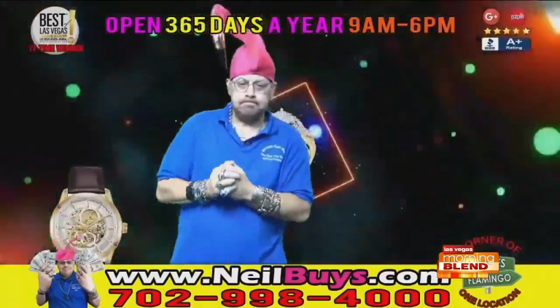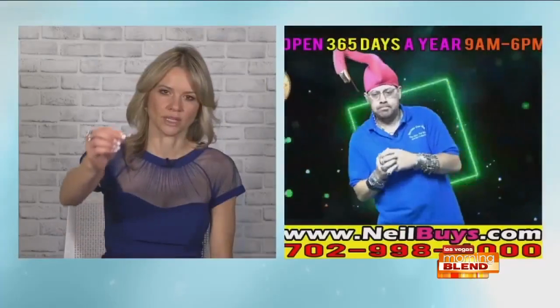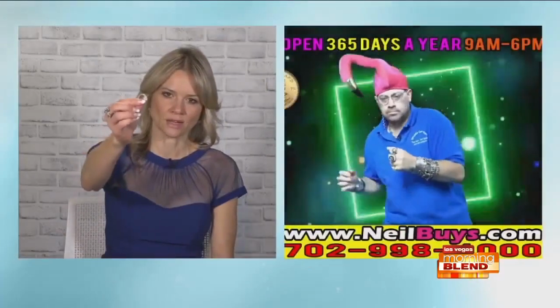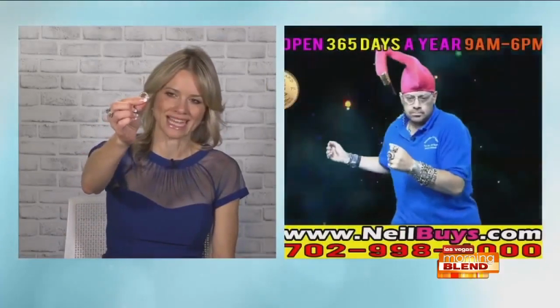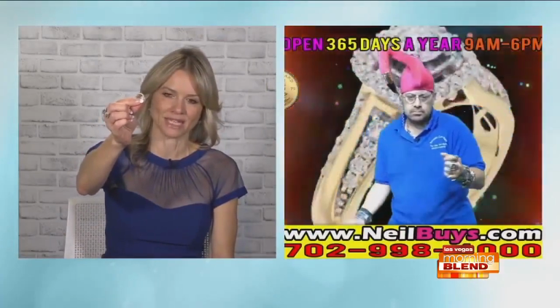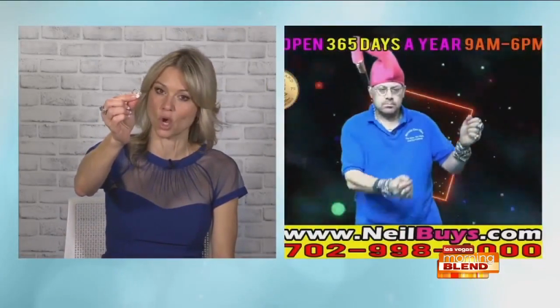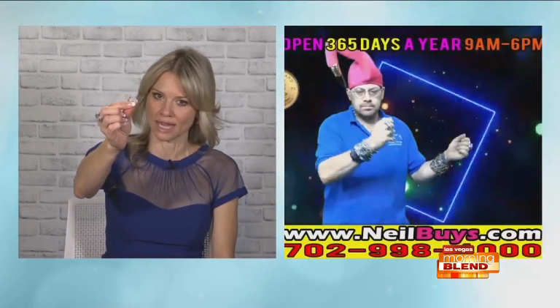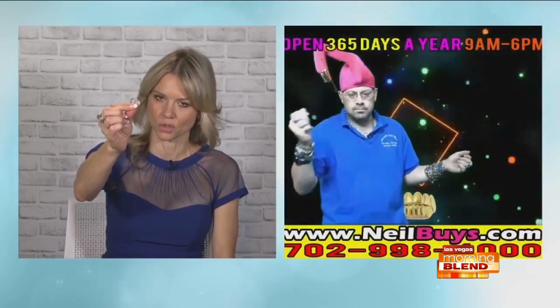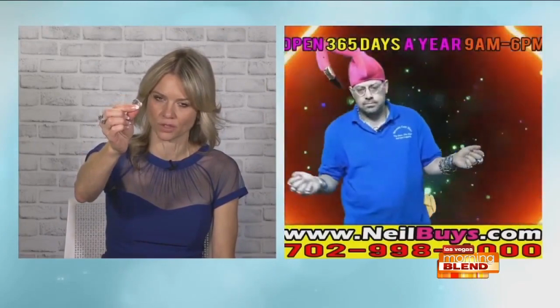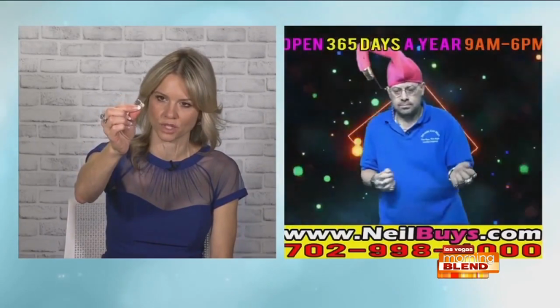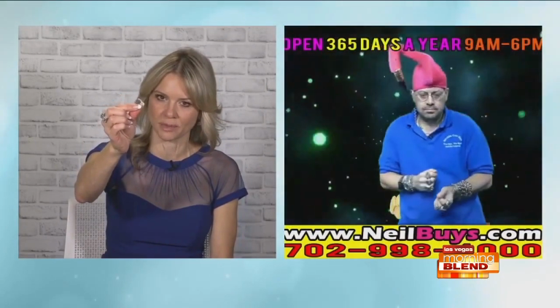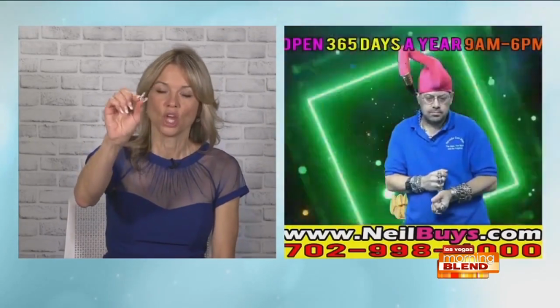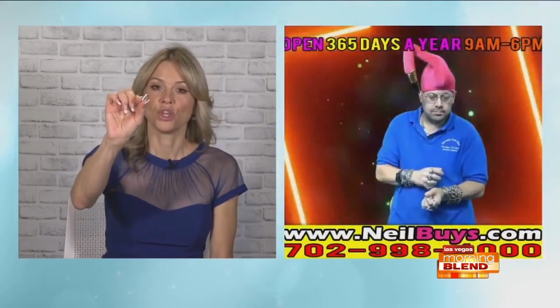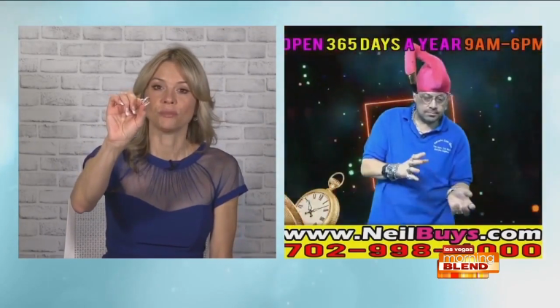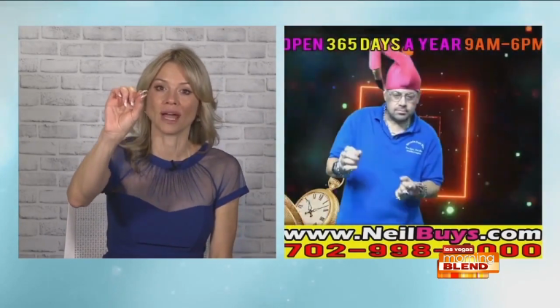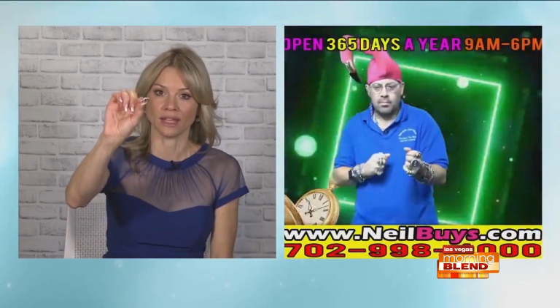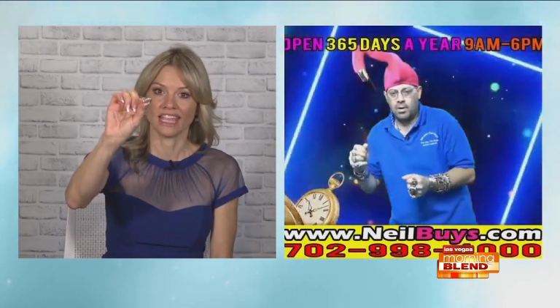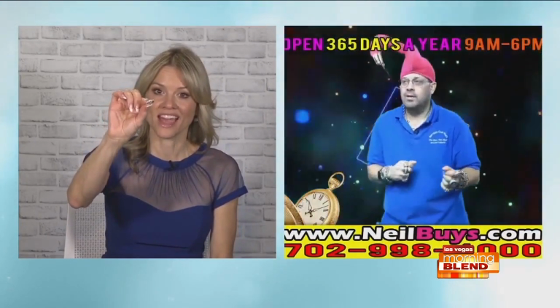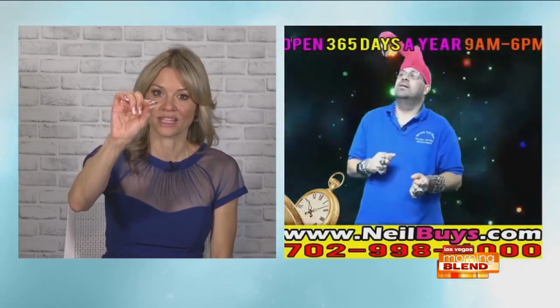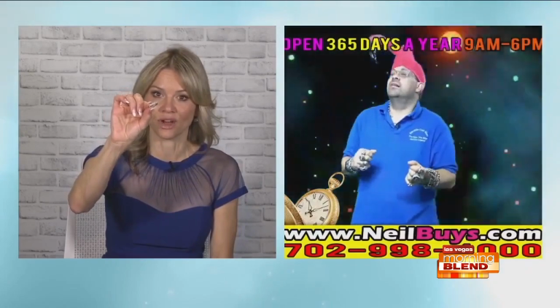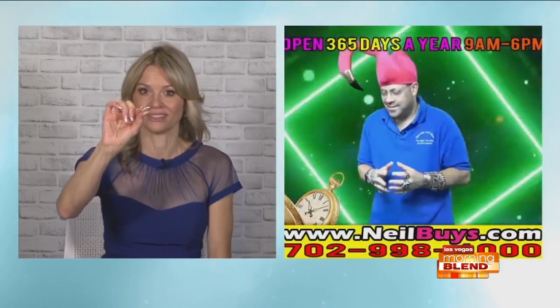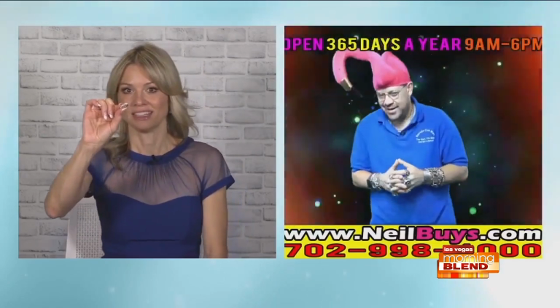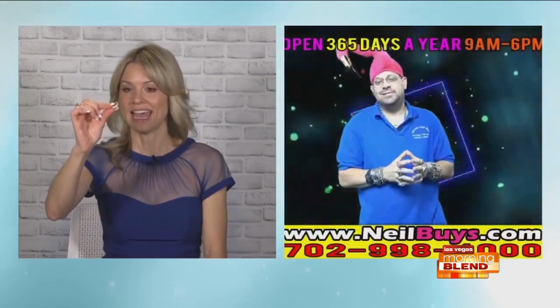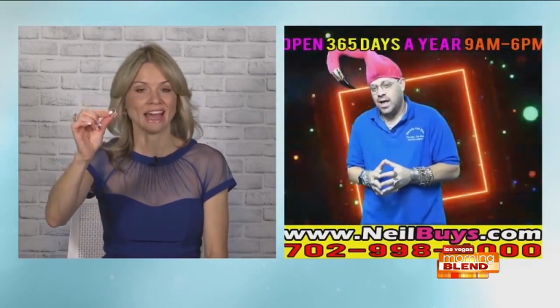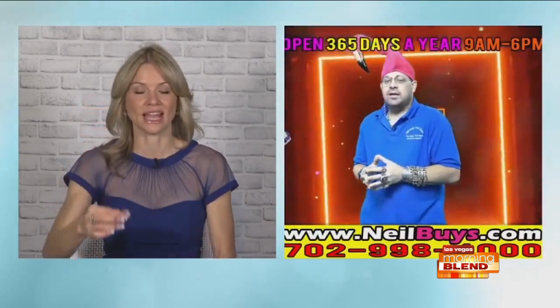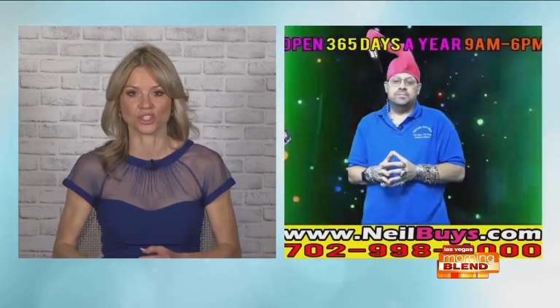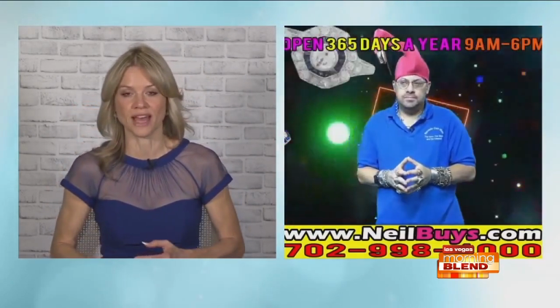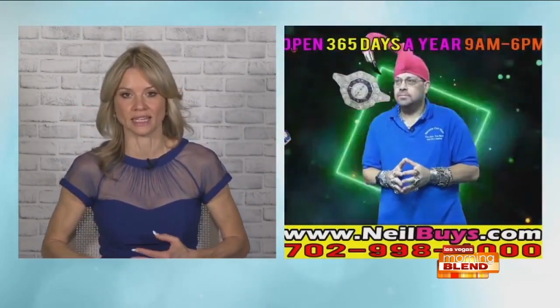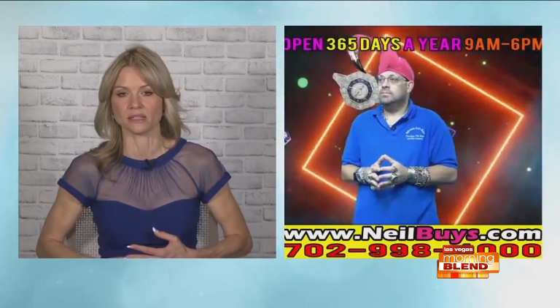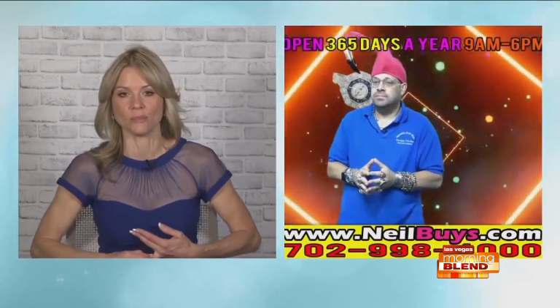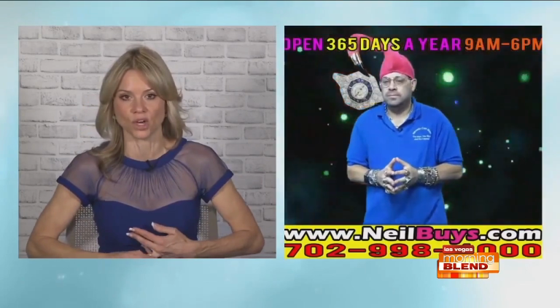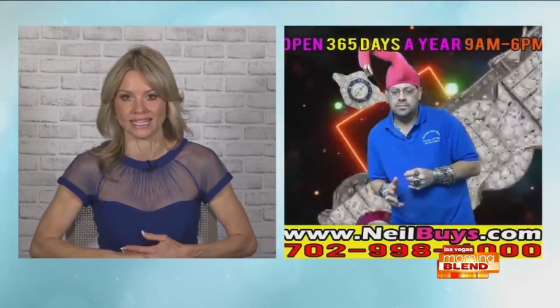It's super cool. In fact, one of the last times I was over at your store on the corner of Jones and Flamingo, you put my wedding ring in the x-ray spectrometer. And that was super fascinating because not all metals are created equal.